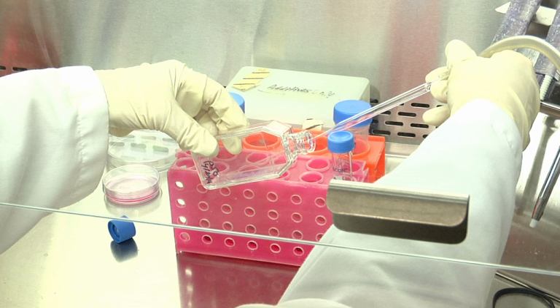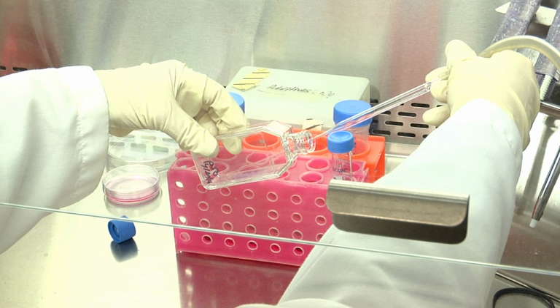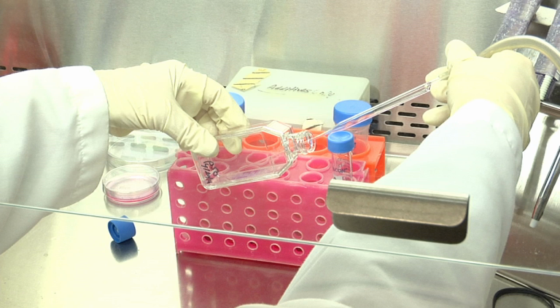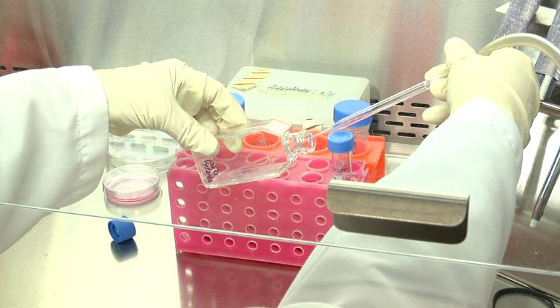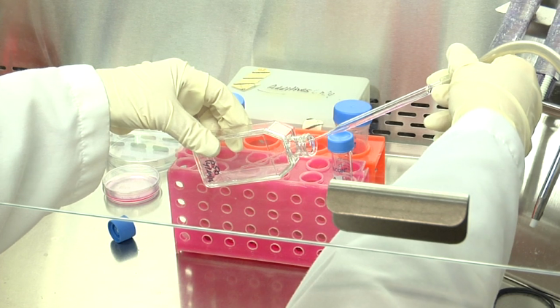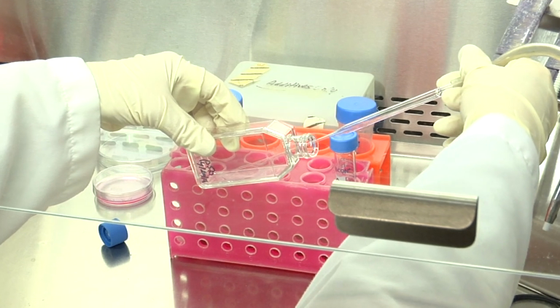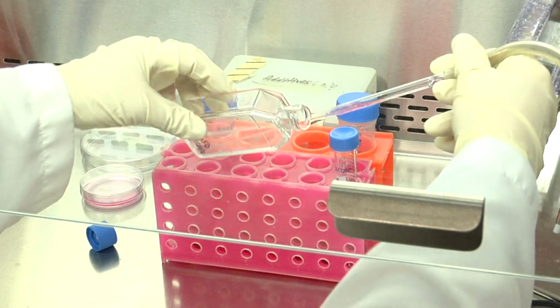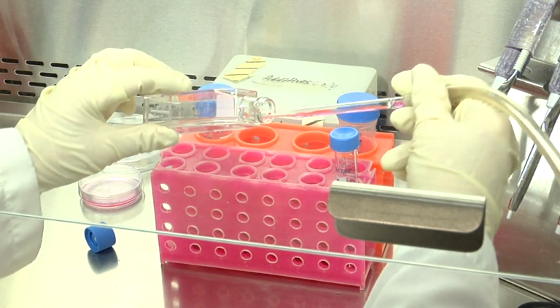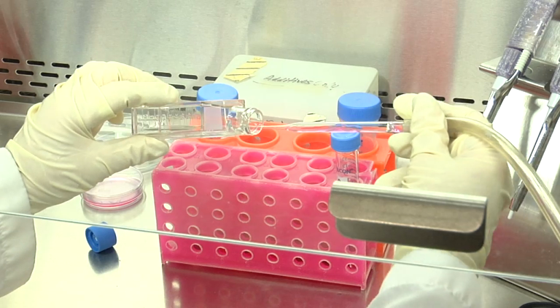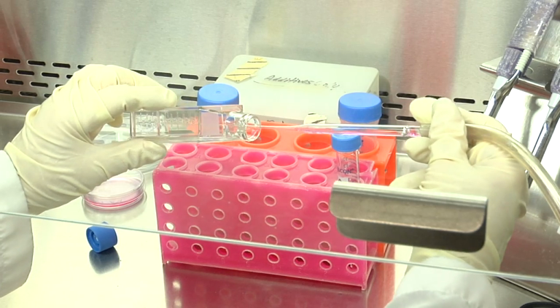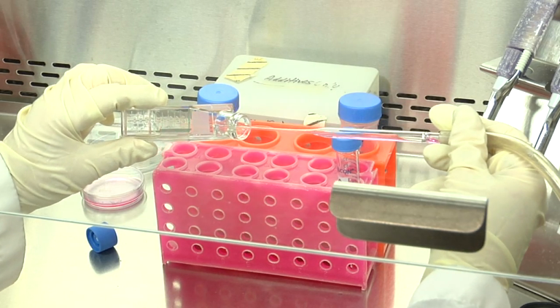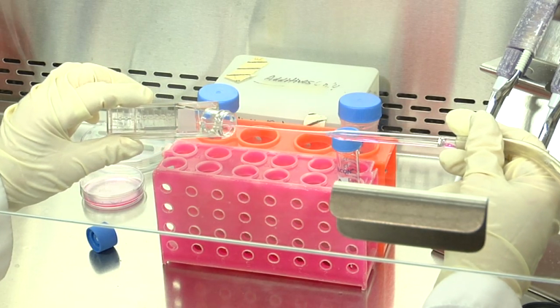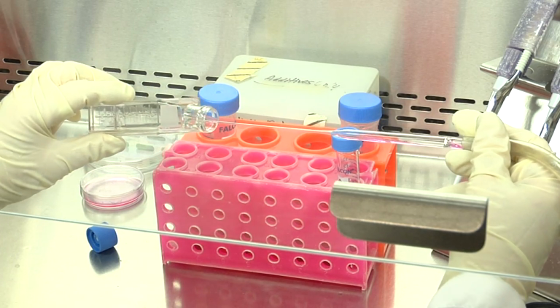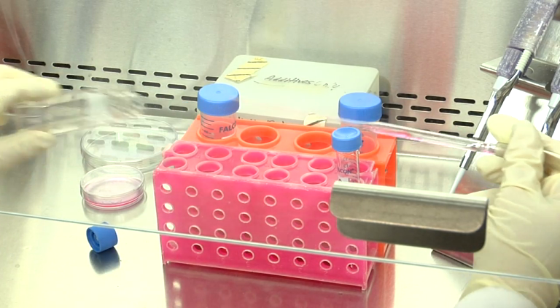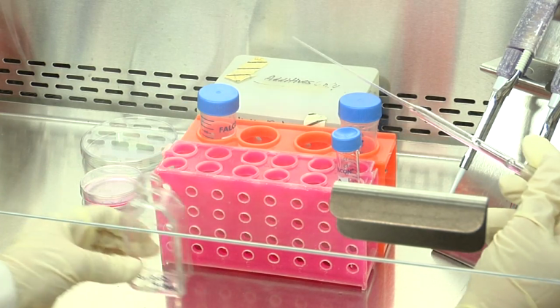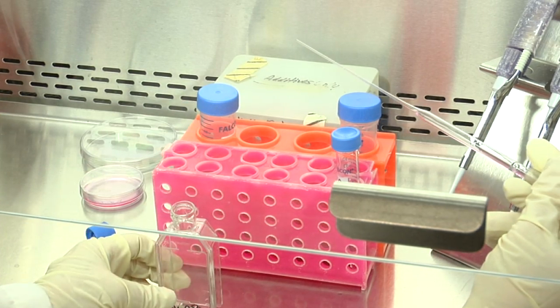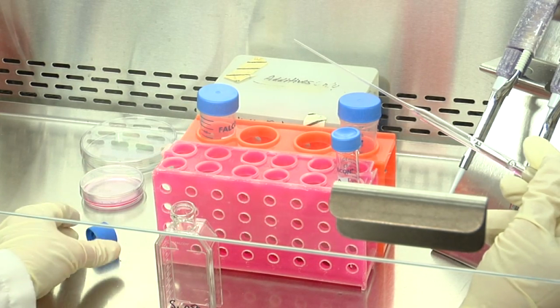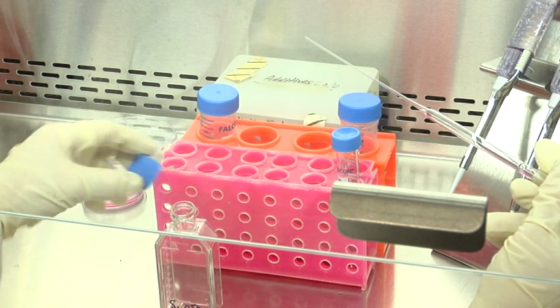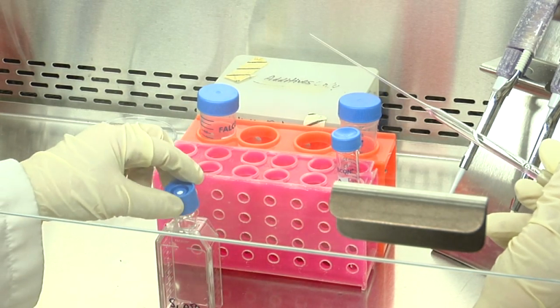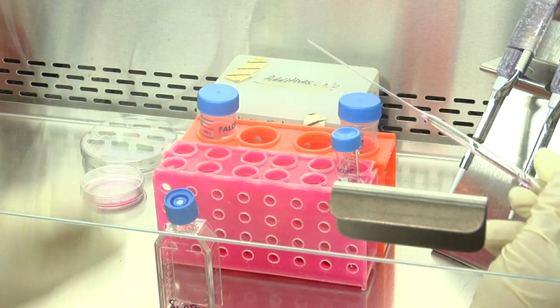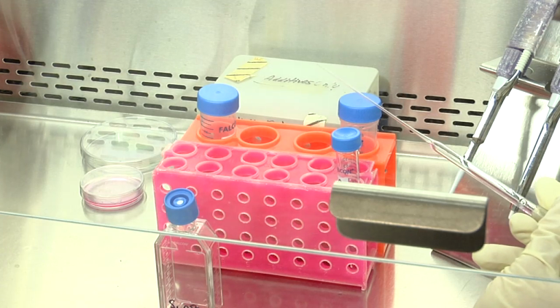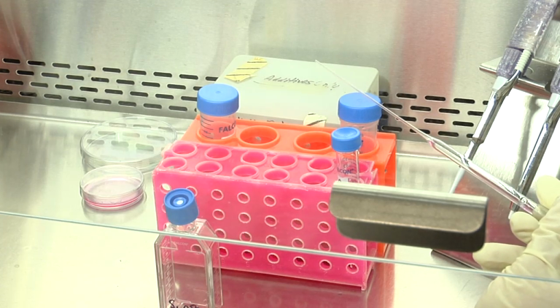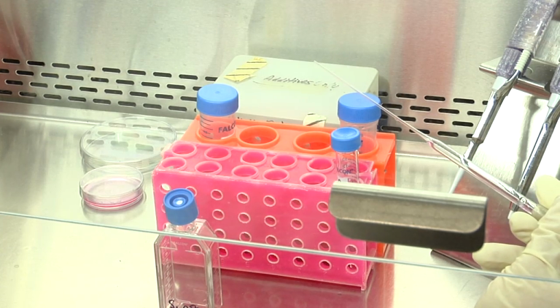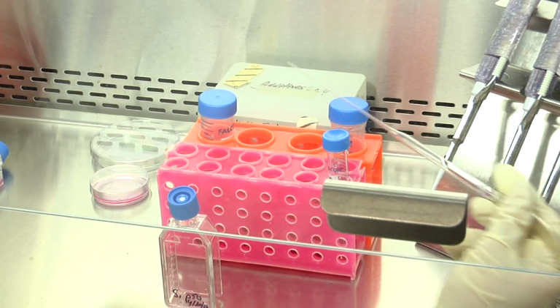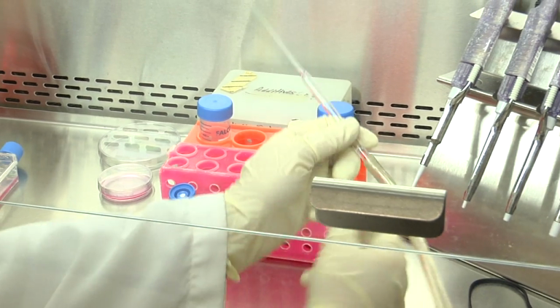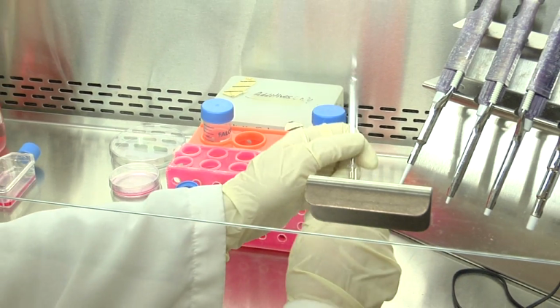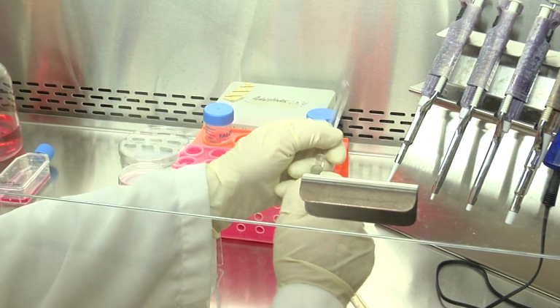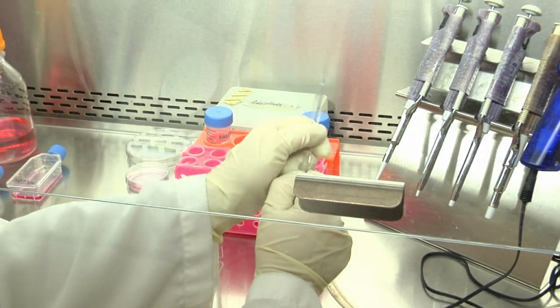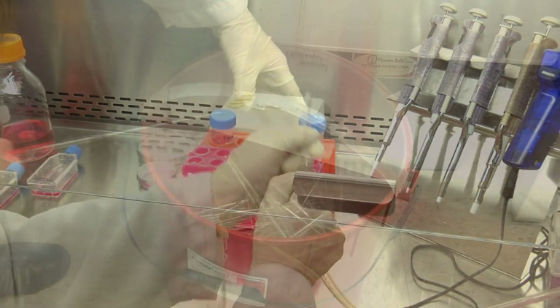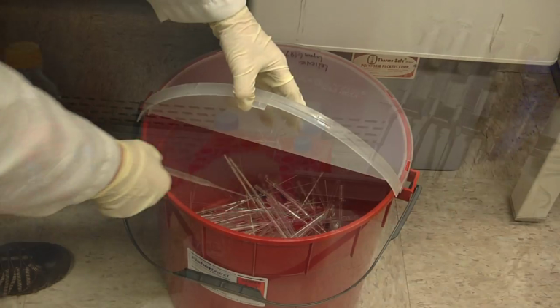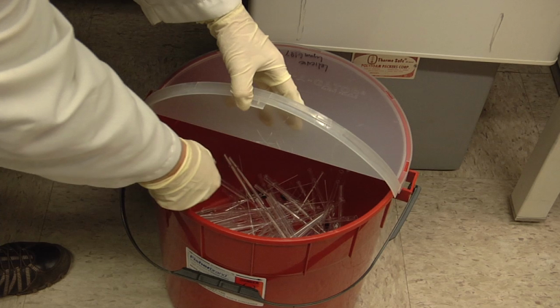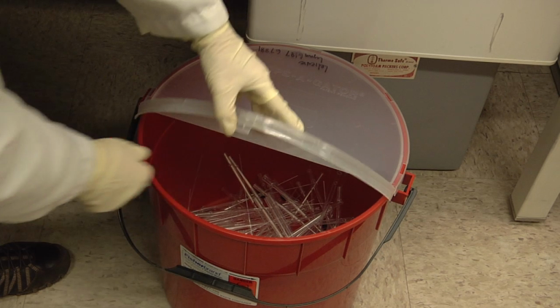Carefully remove the pipette from inside the flask and place the cap of the flask immediately on the flask. Remove the pipette used to aspirate the medium and place it in the appropriate discarding container. Close the lid.